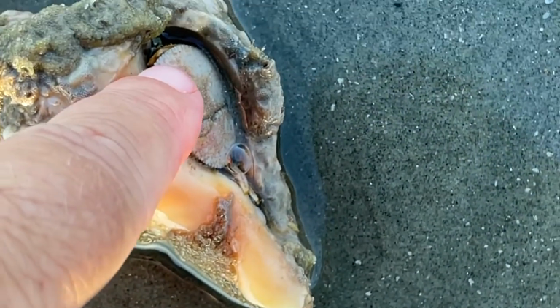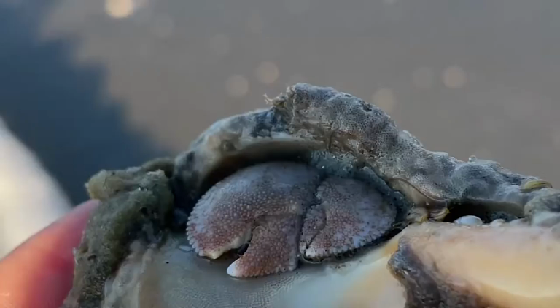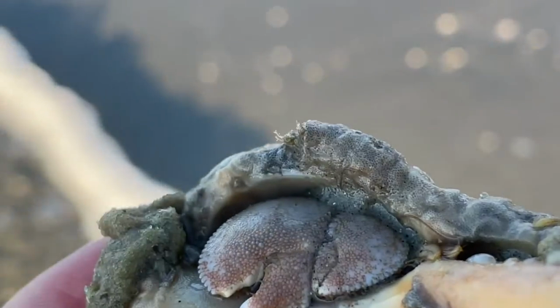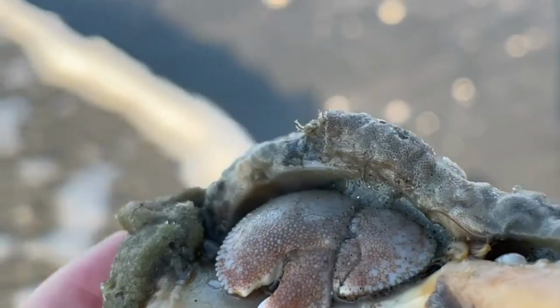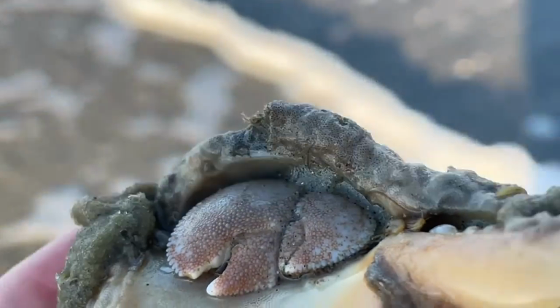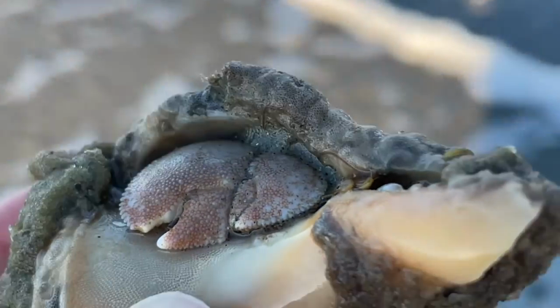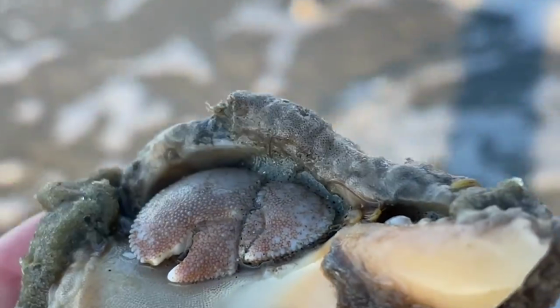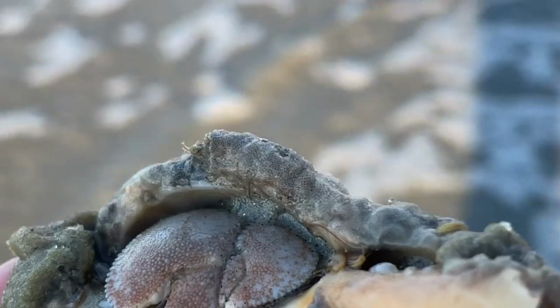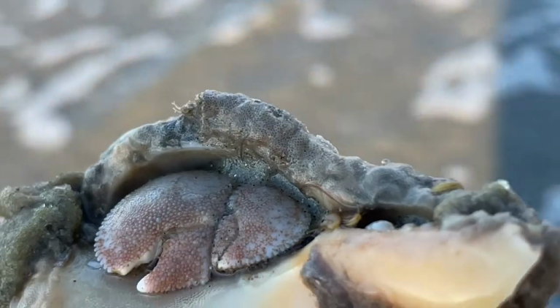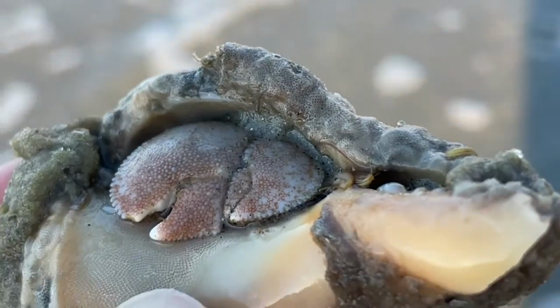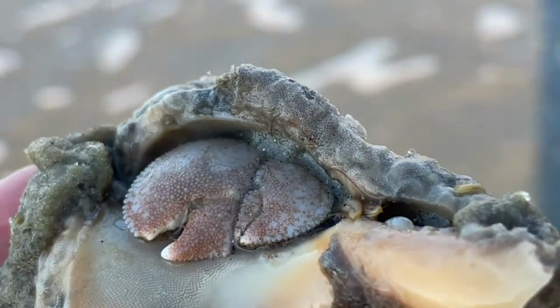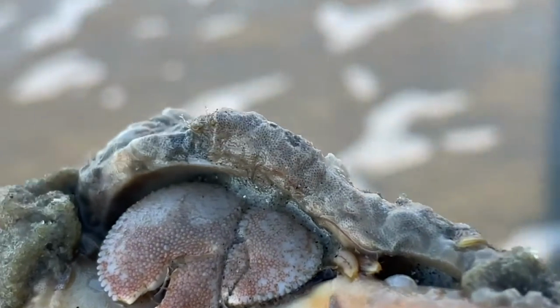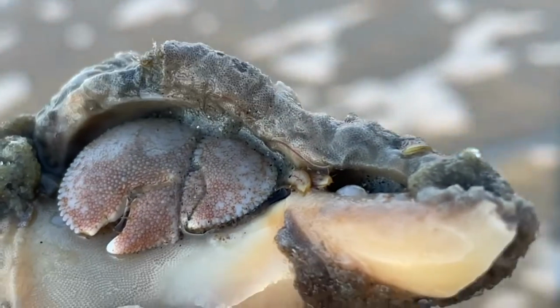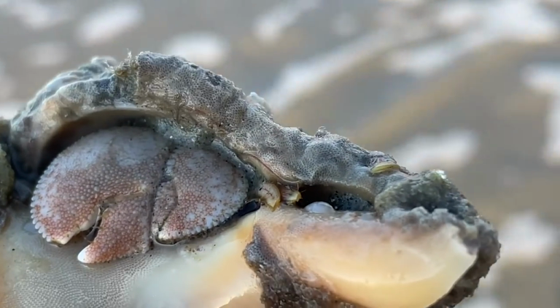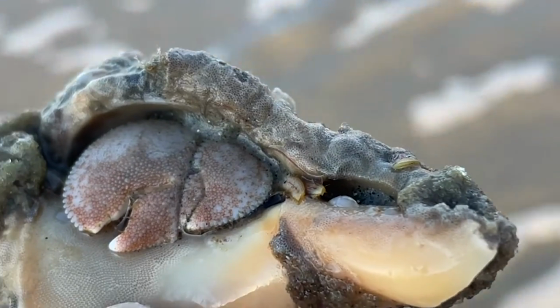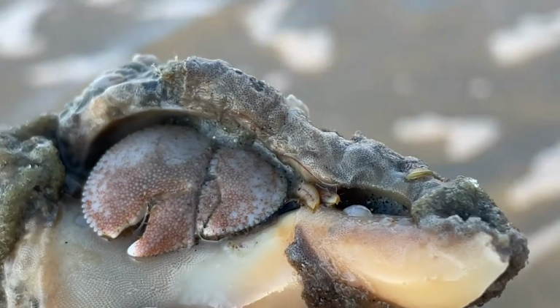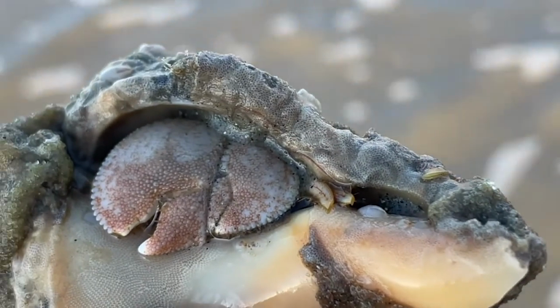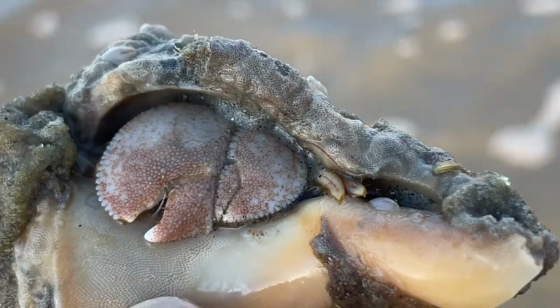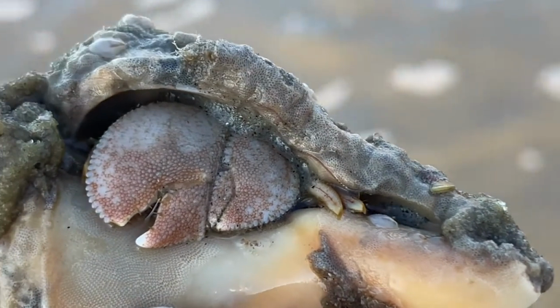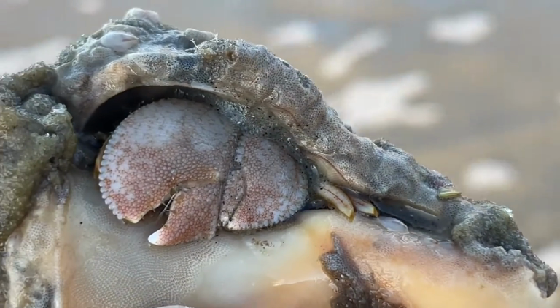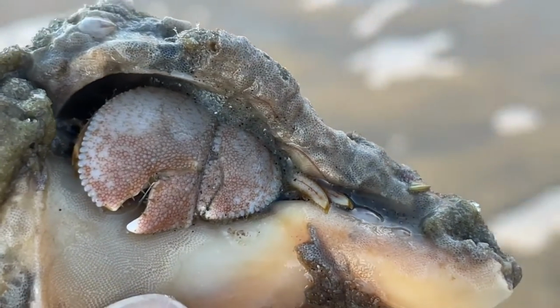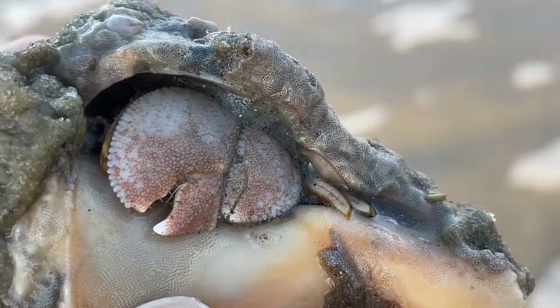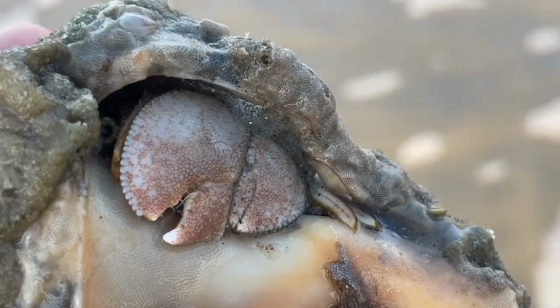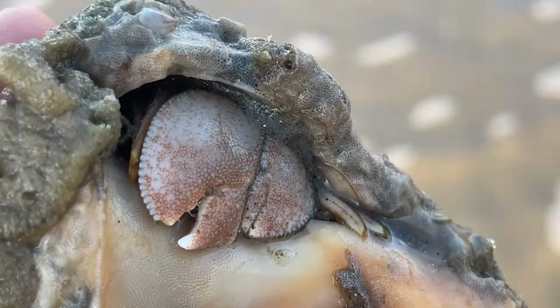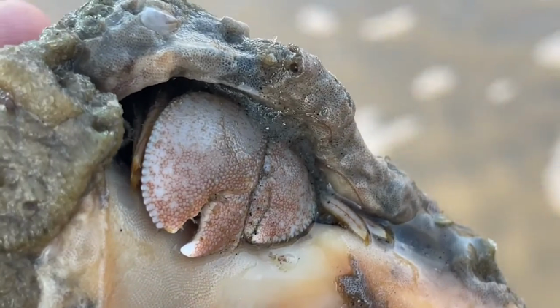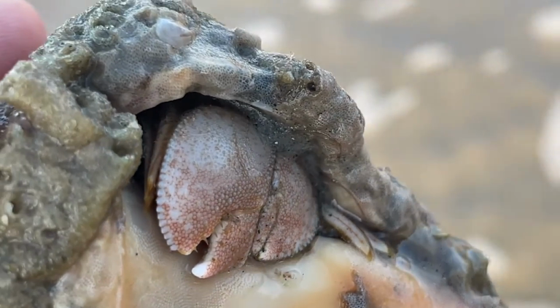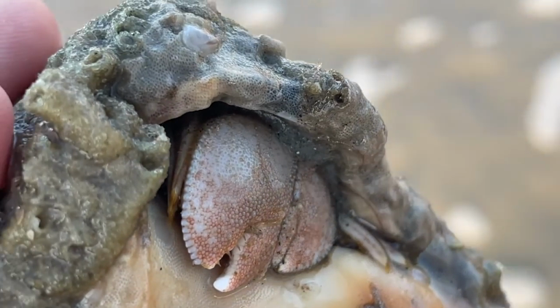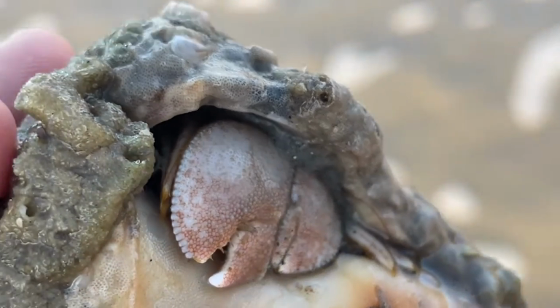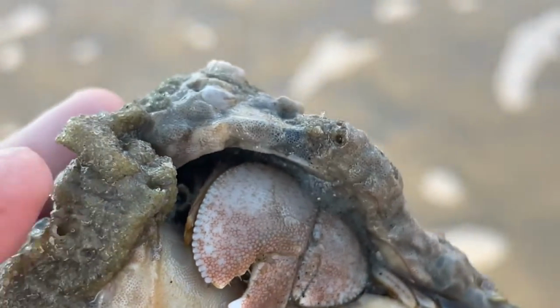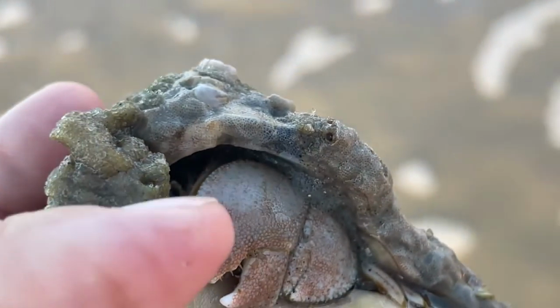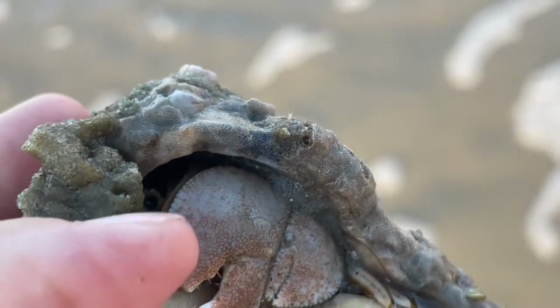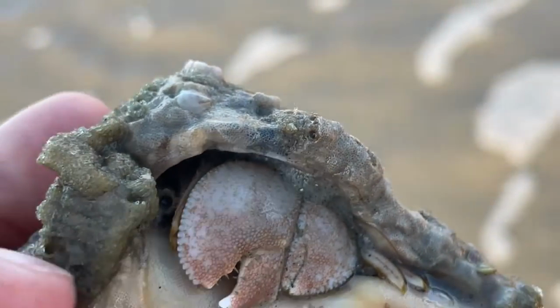This is a flat-clawed hermit crab. Their superpower is these little flat claws that fit together like a puzzle to make a doorway that can completely close off the entrance to the shell.